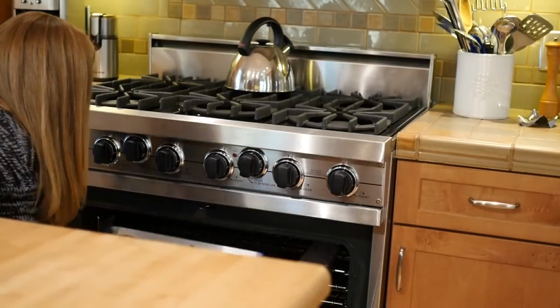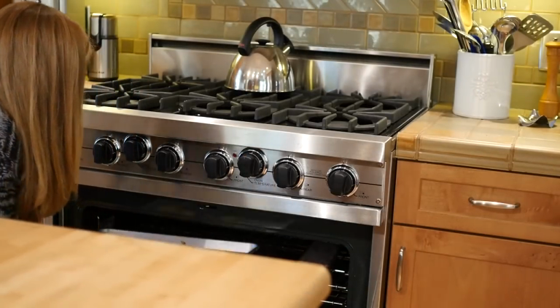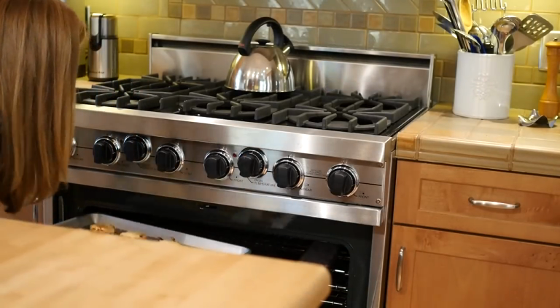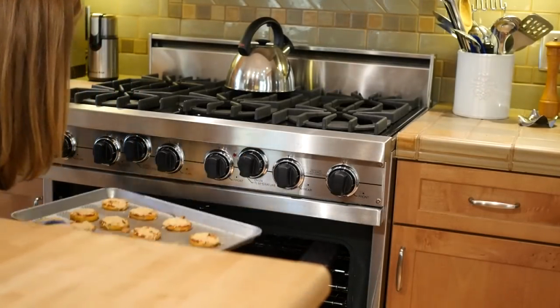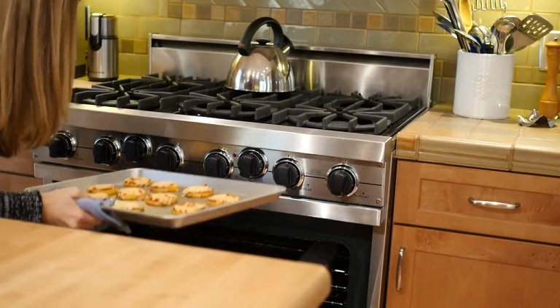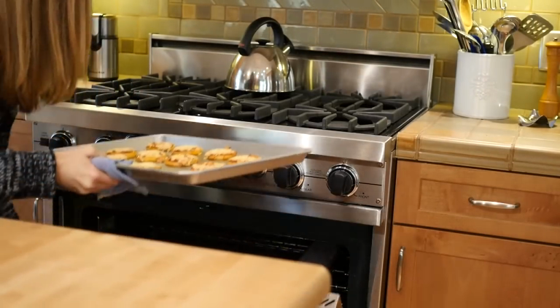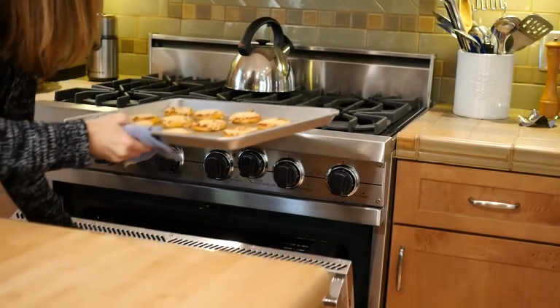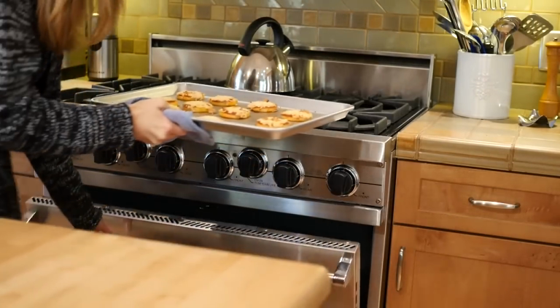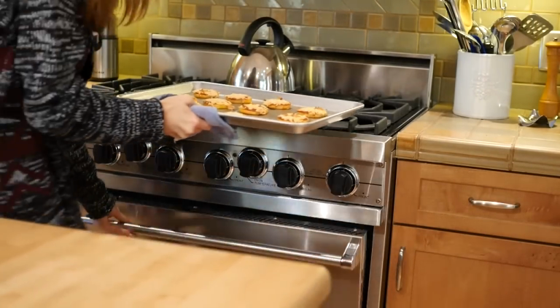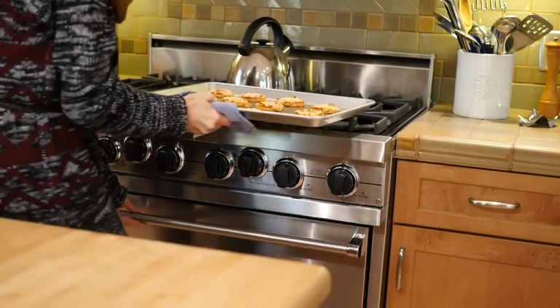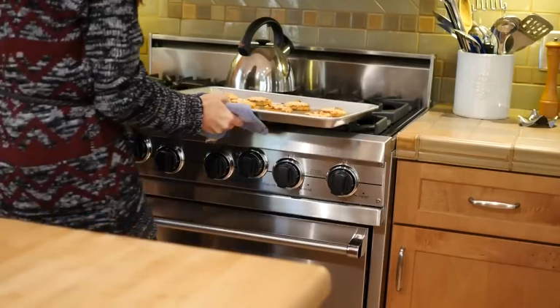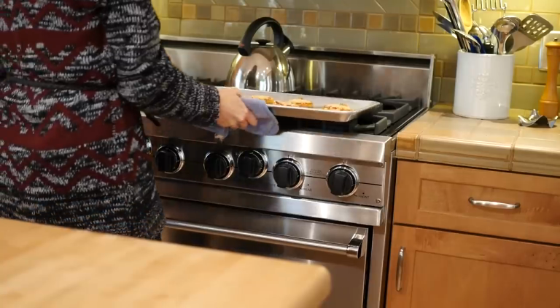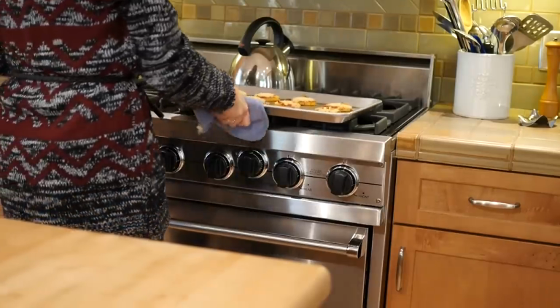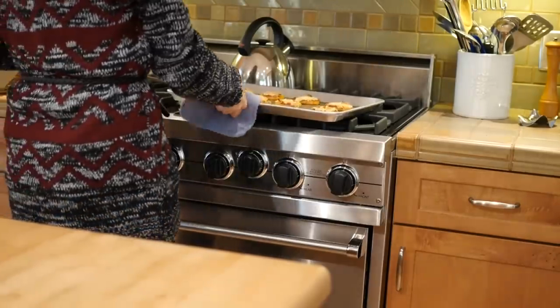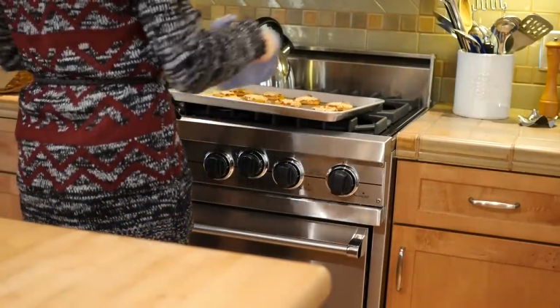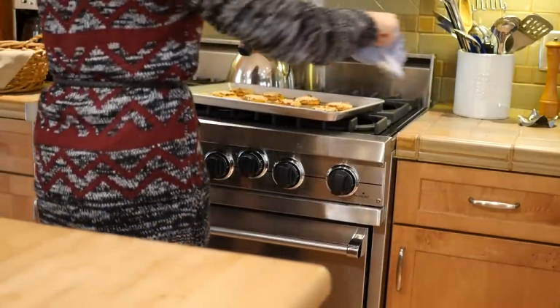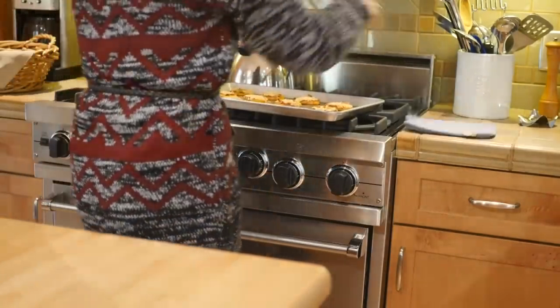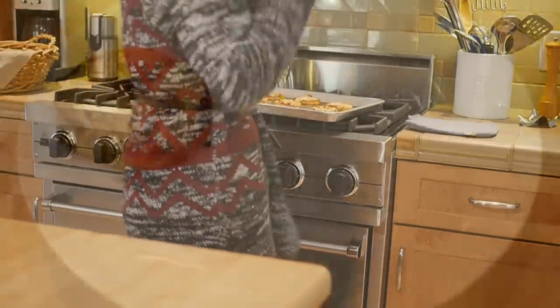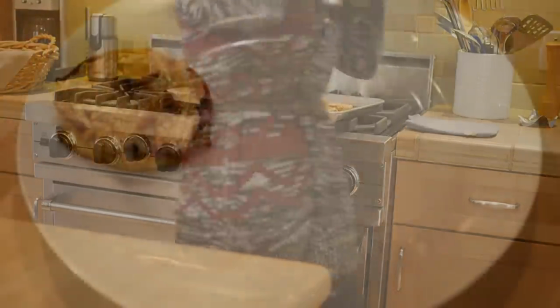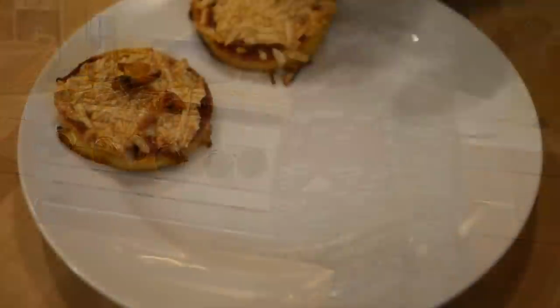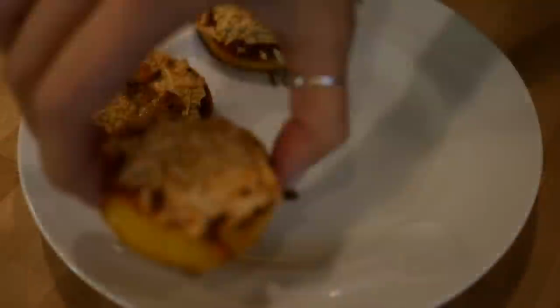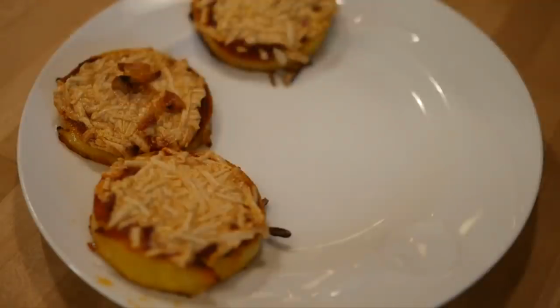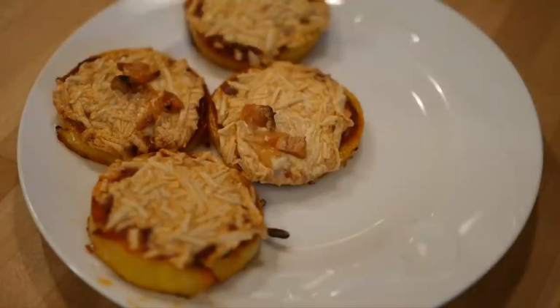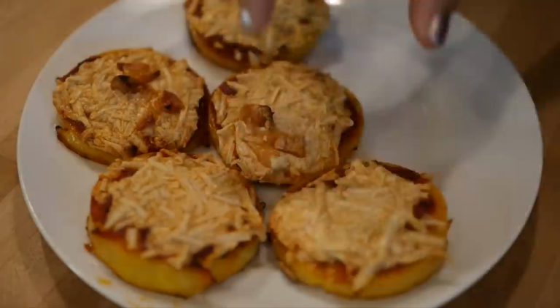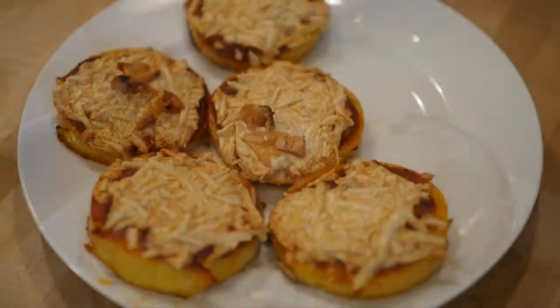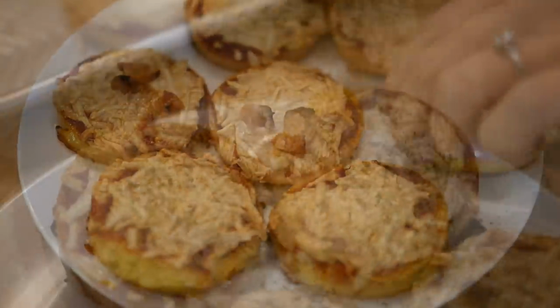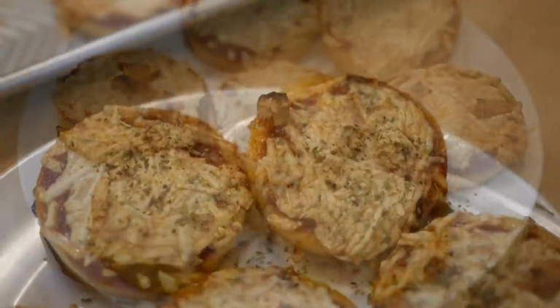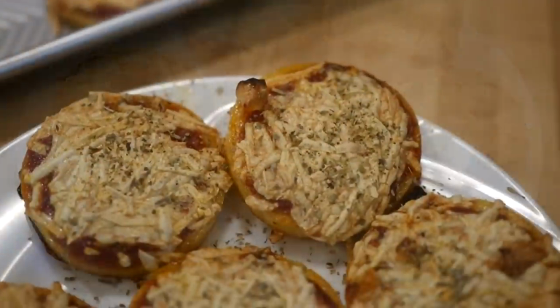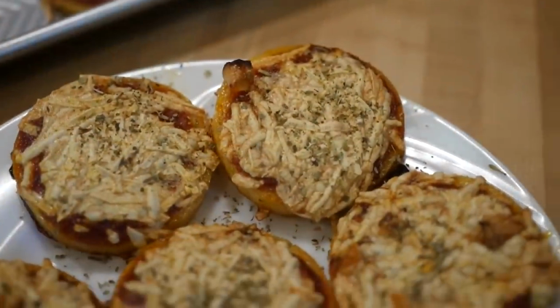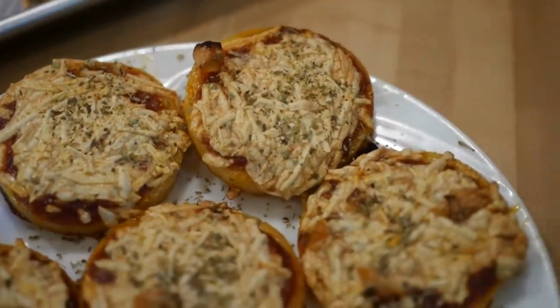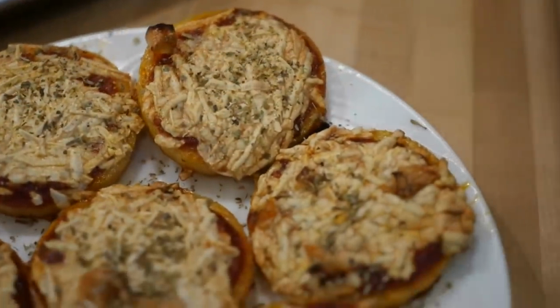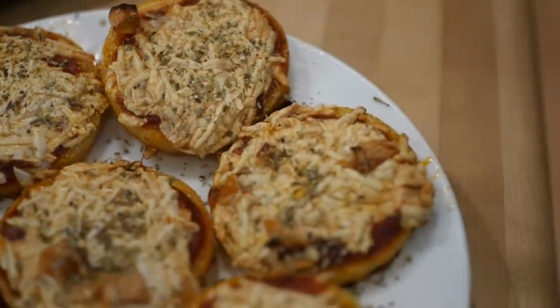And then pop it out and you're done! You can get super fancy by sprinkling garlic on top, or oregano, or anything you like on your pizza.